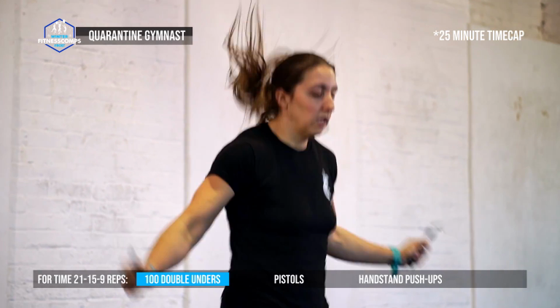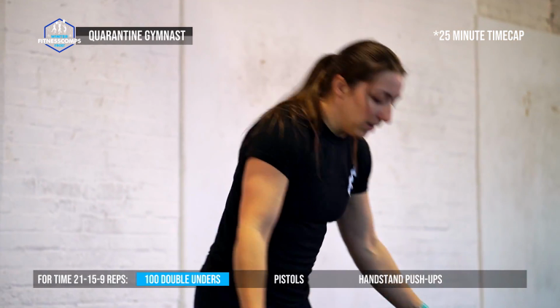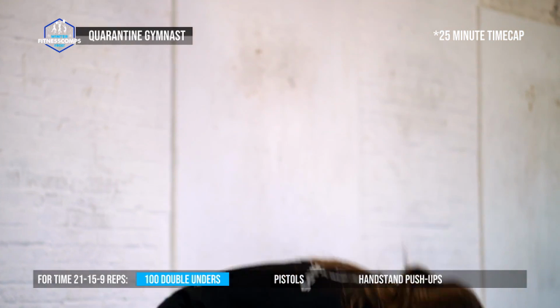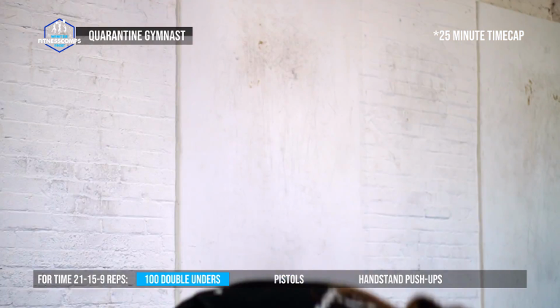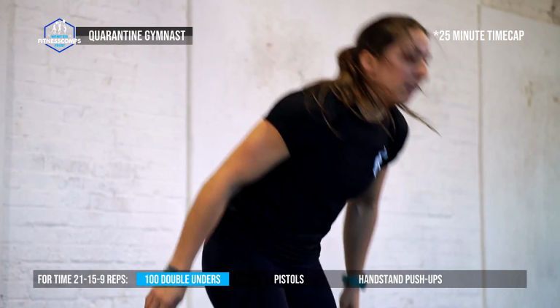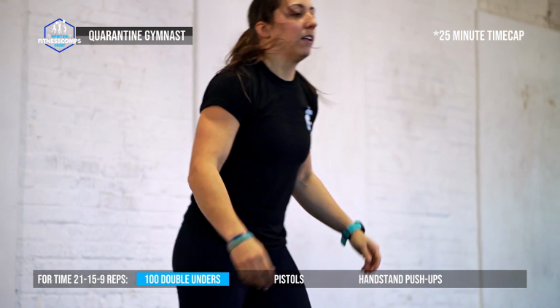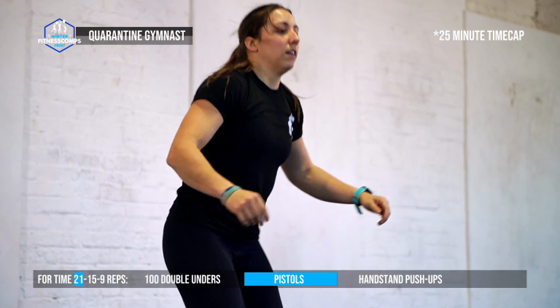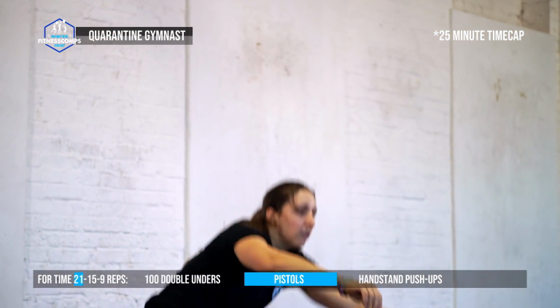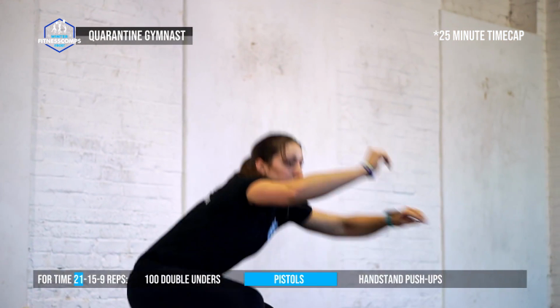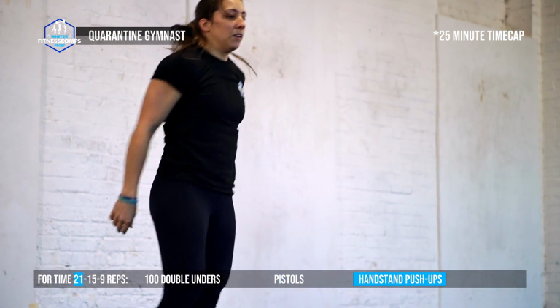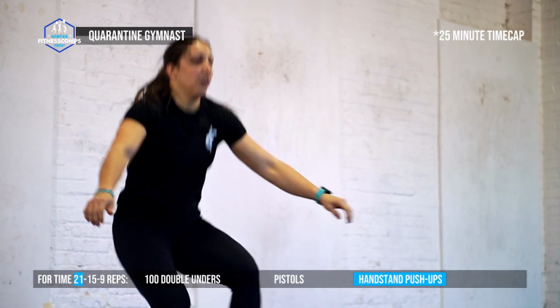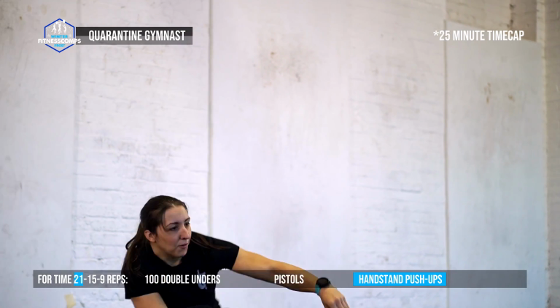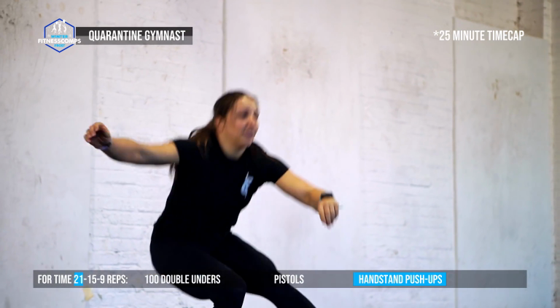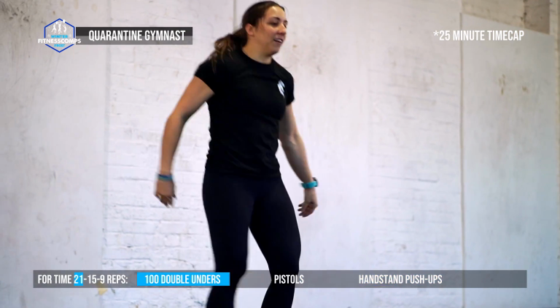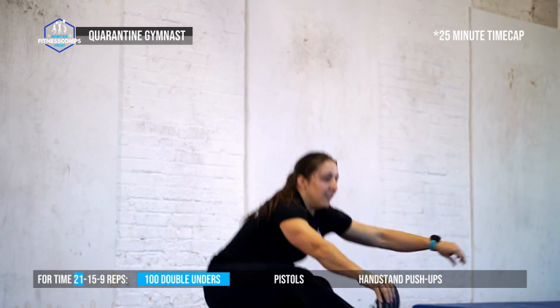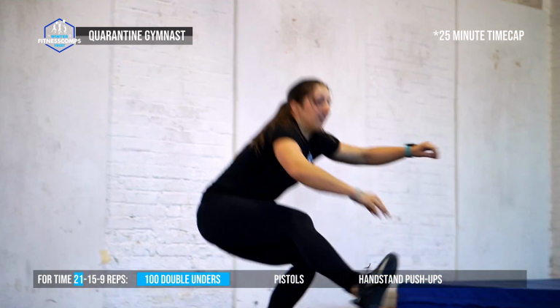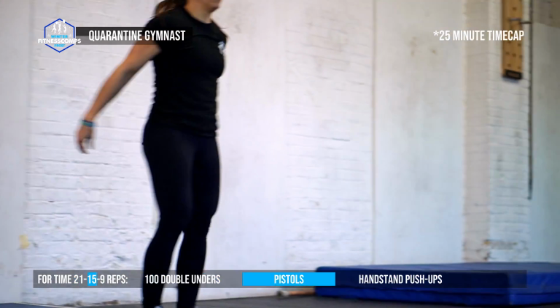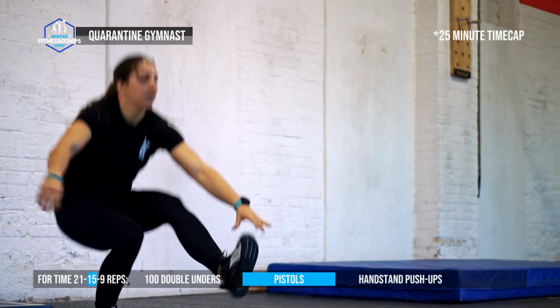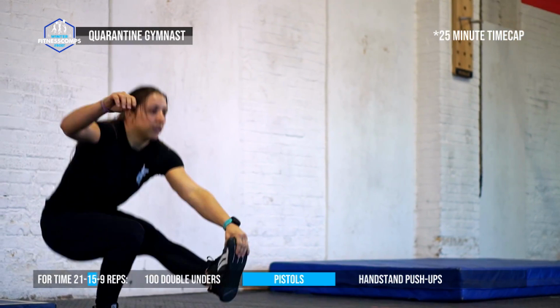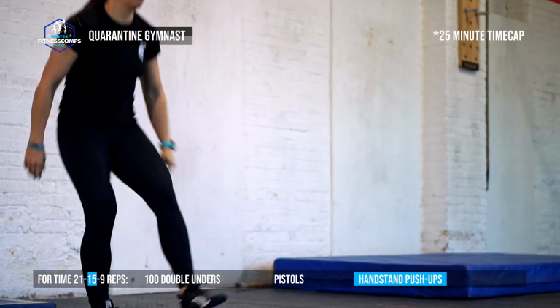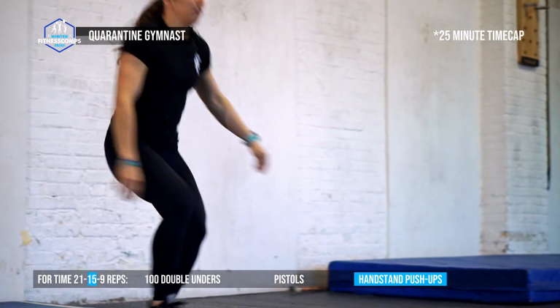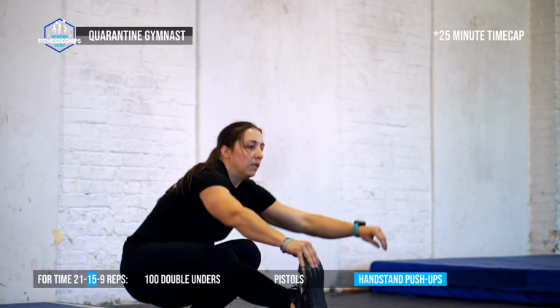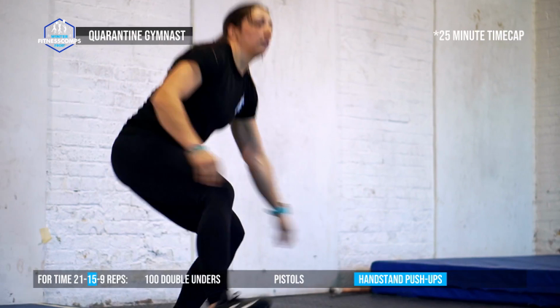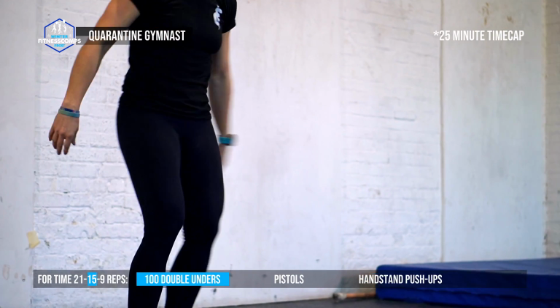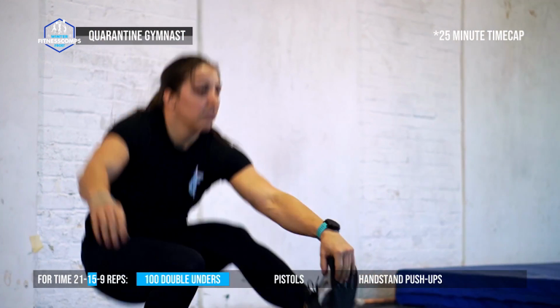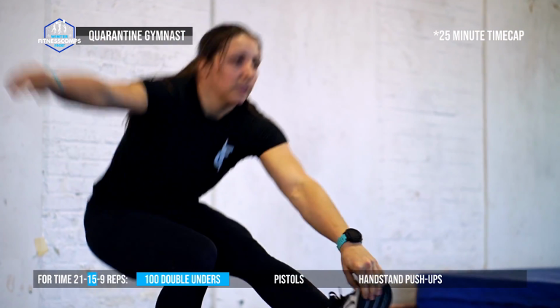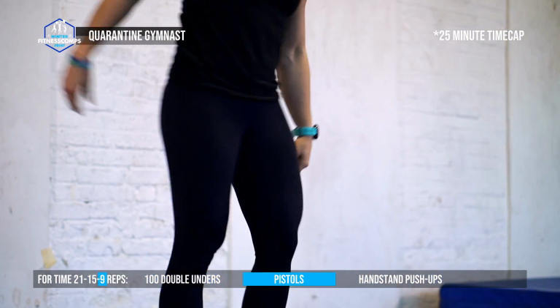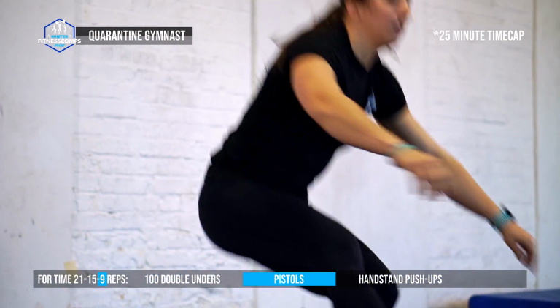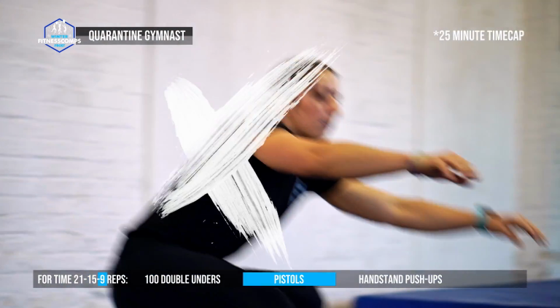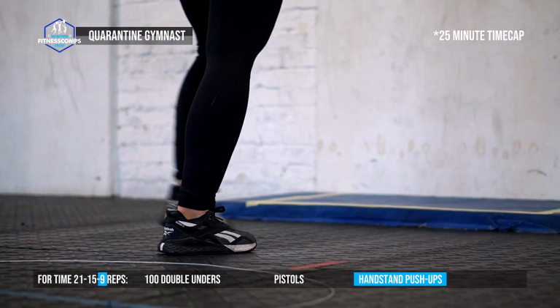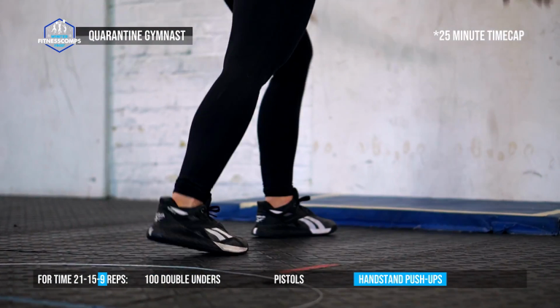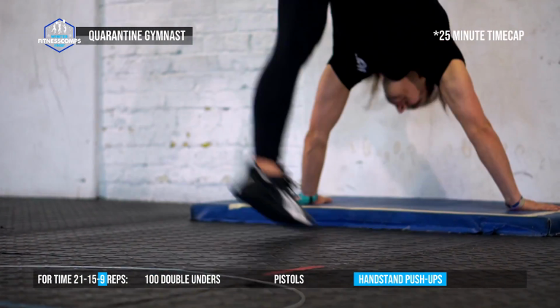The sequence is 100 double-unders, 21 pistols, 21 handstand push-ups, 100 double-unders, 15 pistols, 15 handstand push-ups, 100 double-unders, 9 pistols, and 9 handstand push-ups.